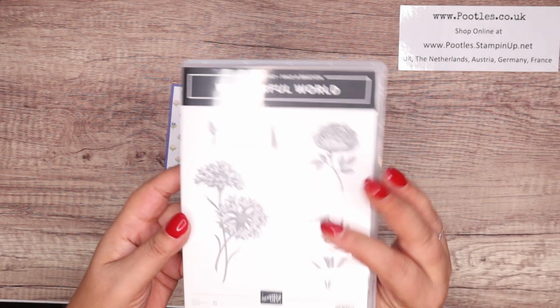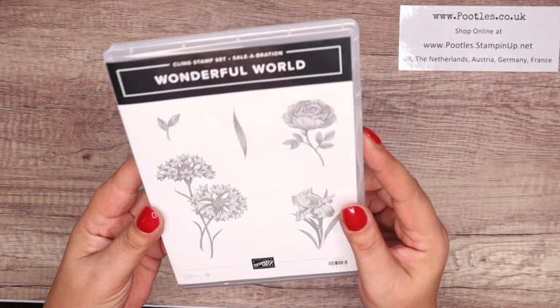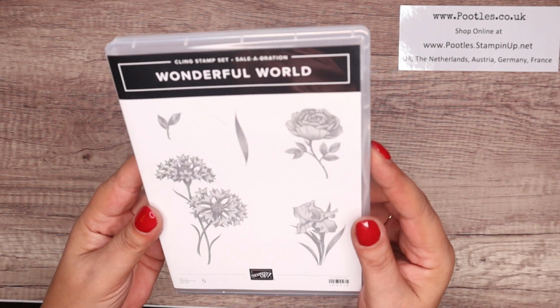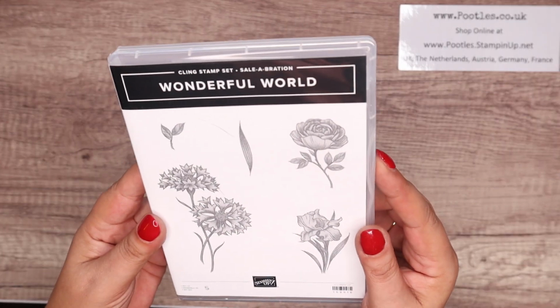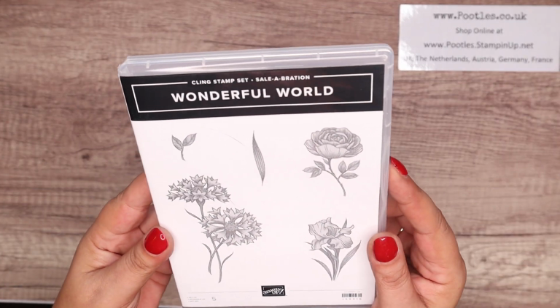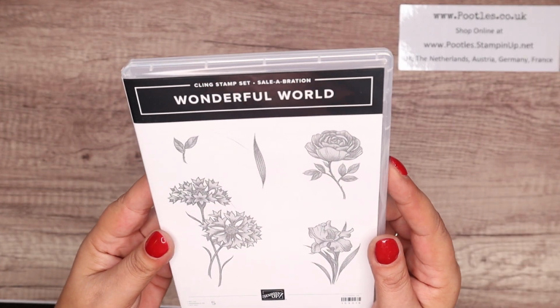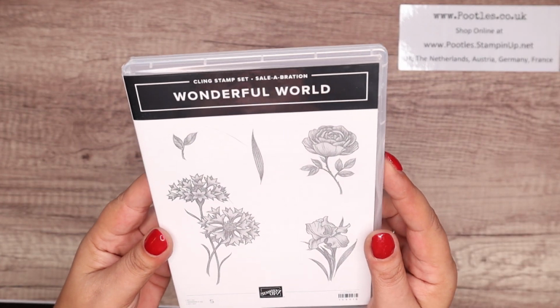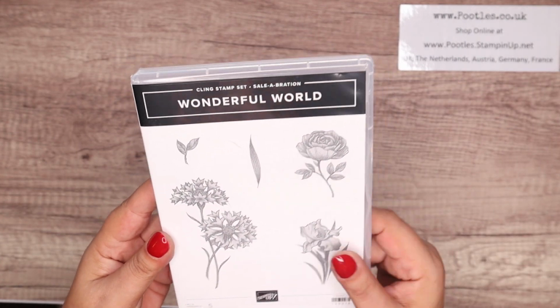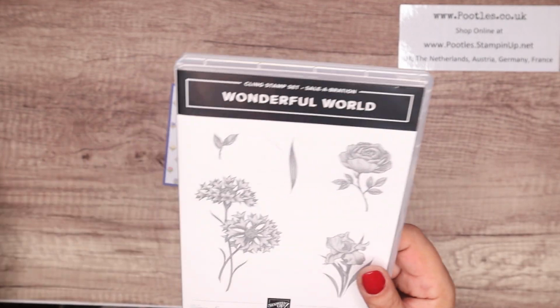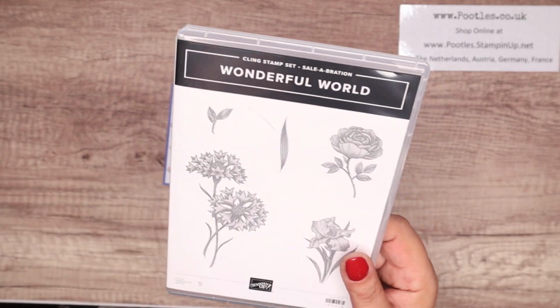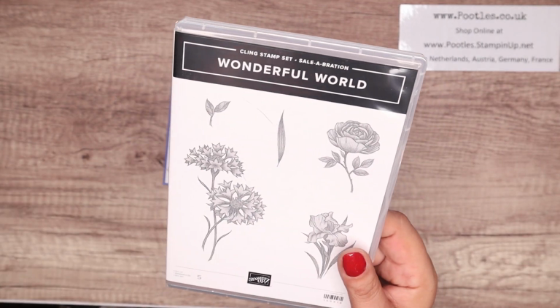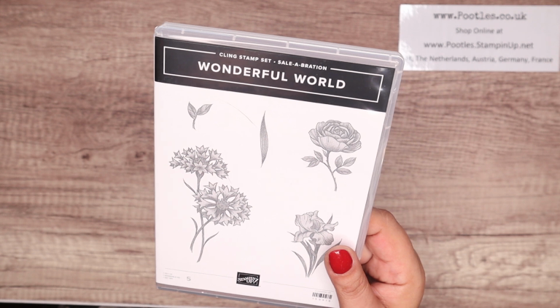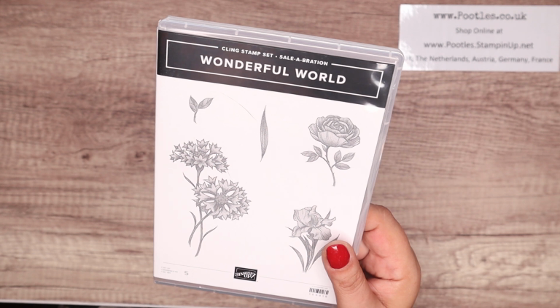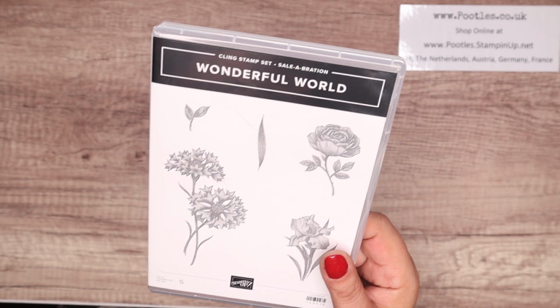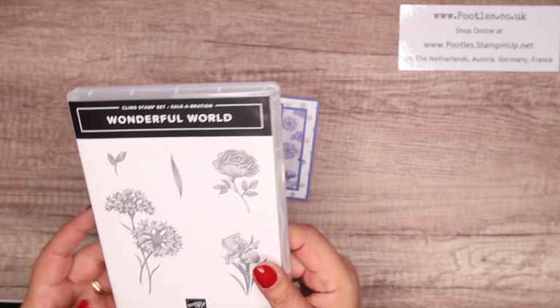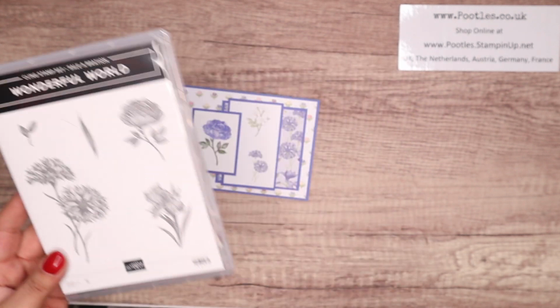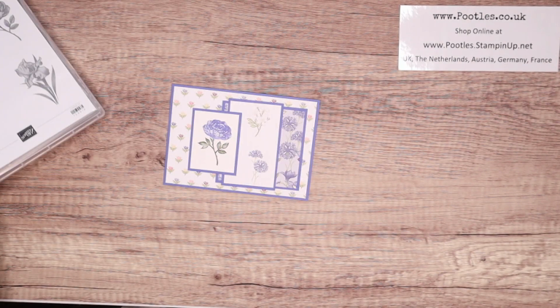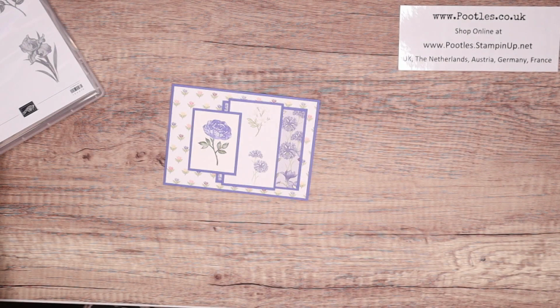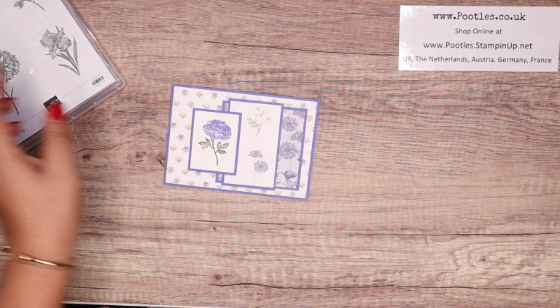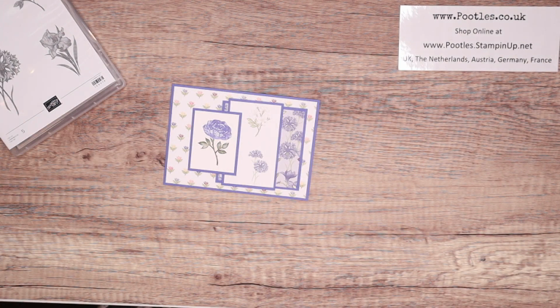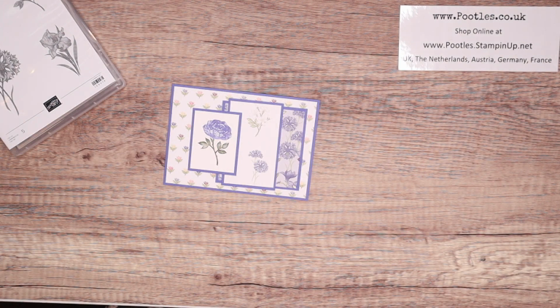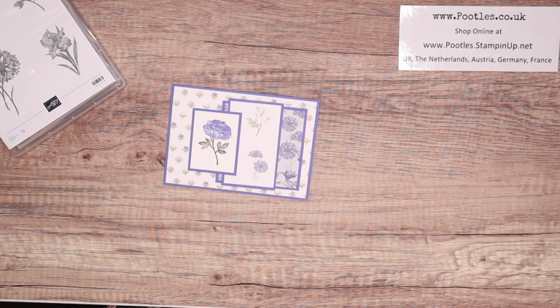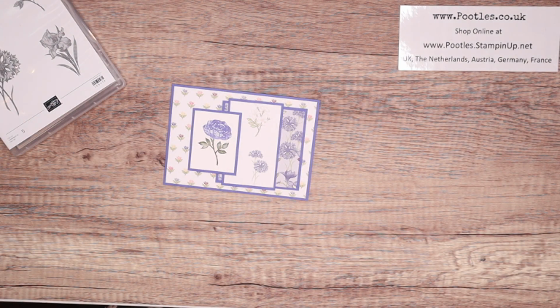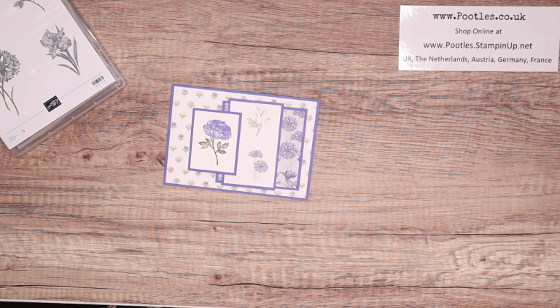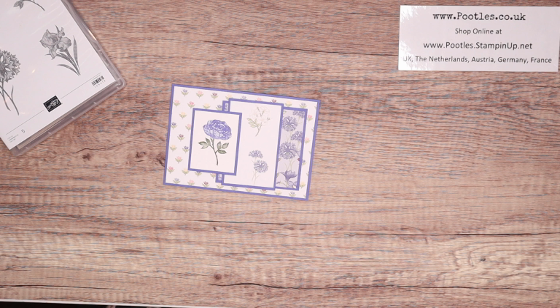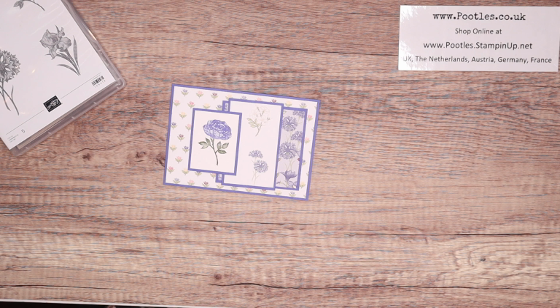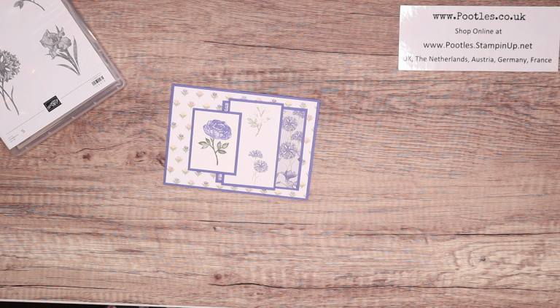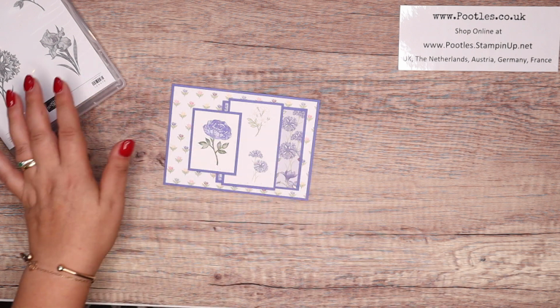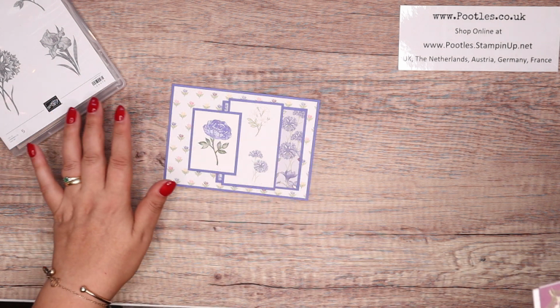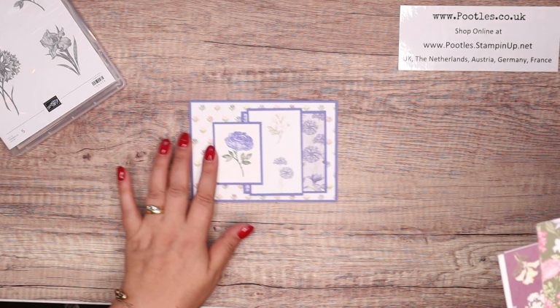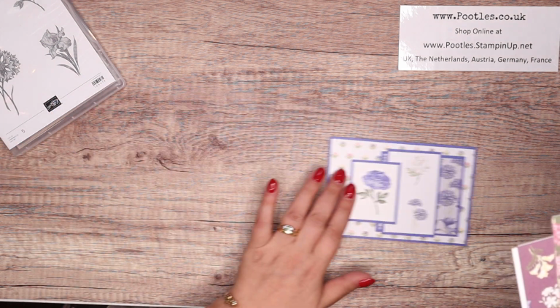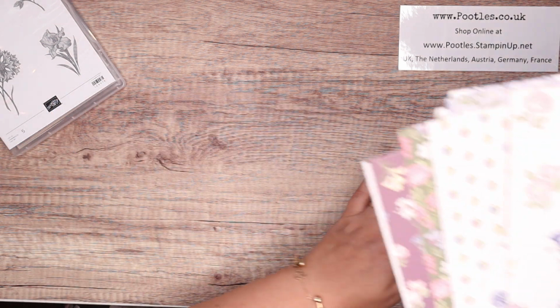This is the stamp set — lovely, utterly charming. It's free with a 90 pound order, 120 euros. But you also get — so you get the stamp set, which you can get forever and ever and ever.